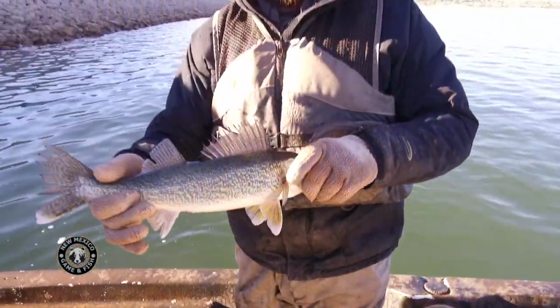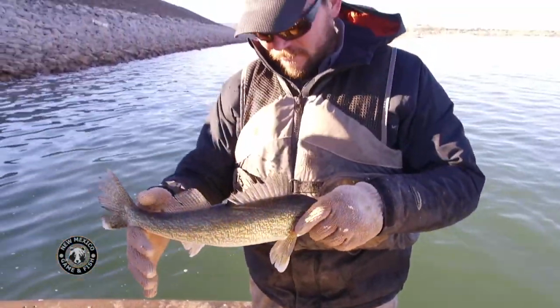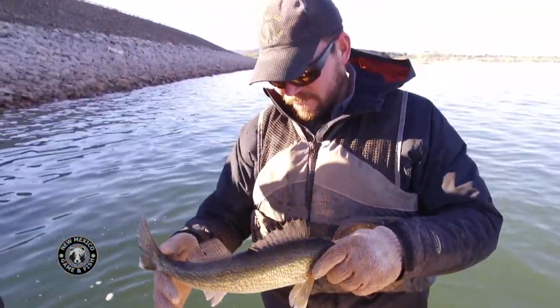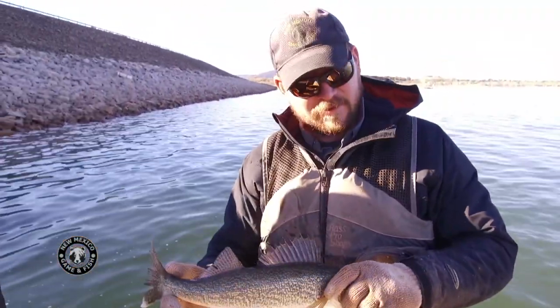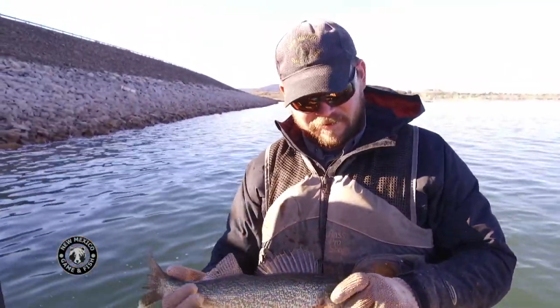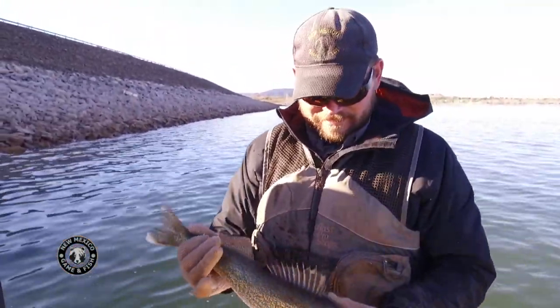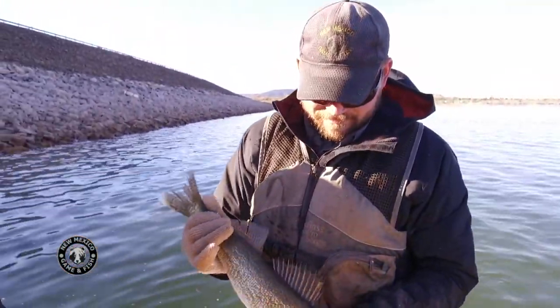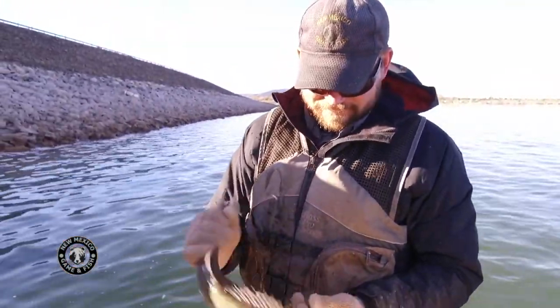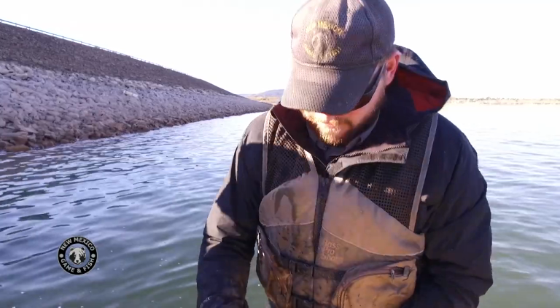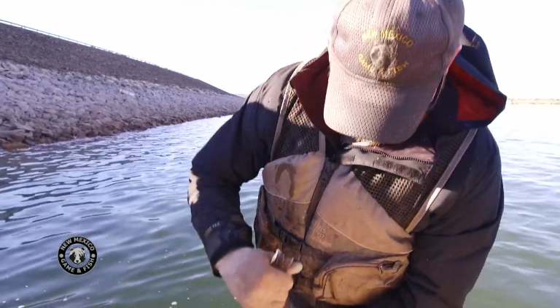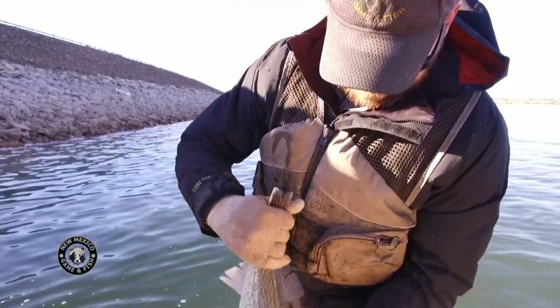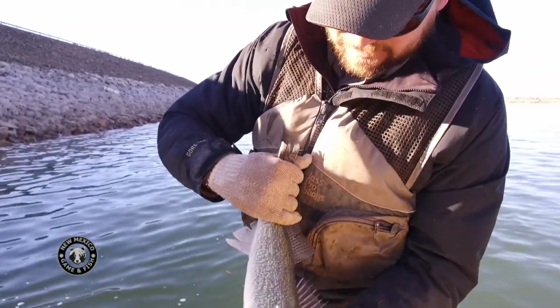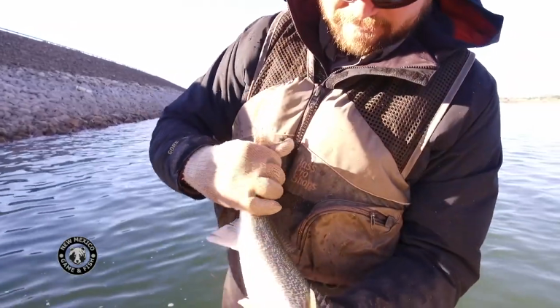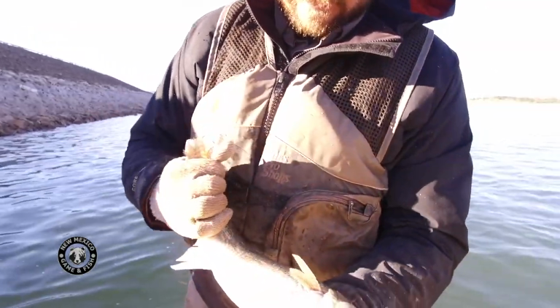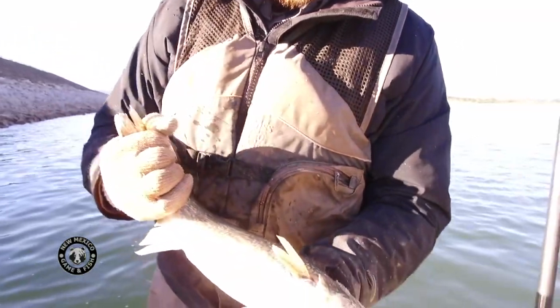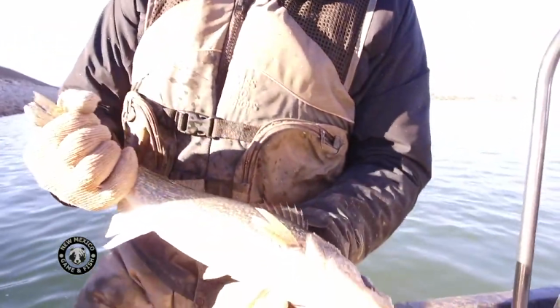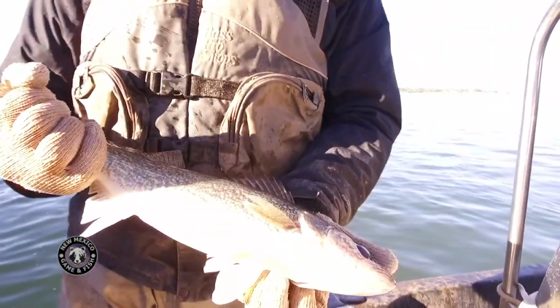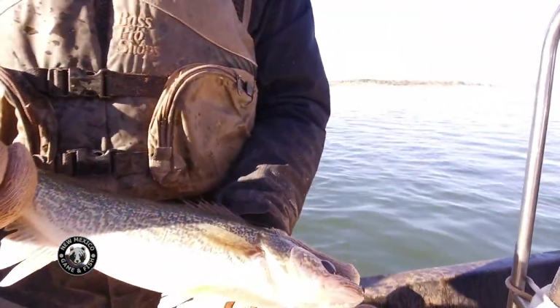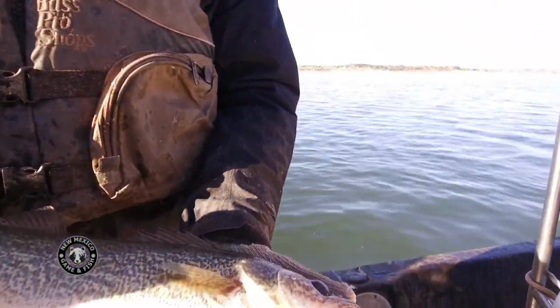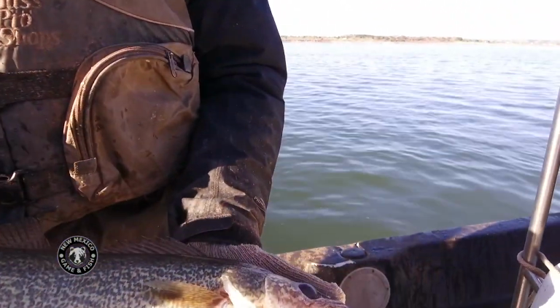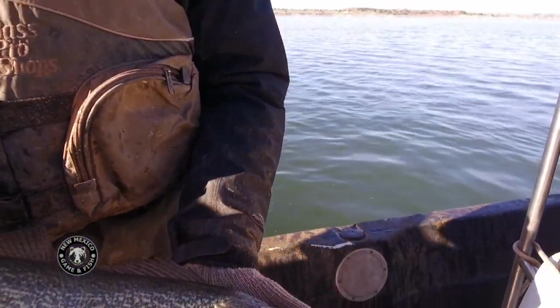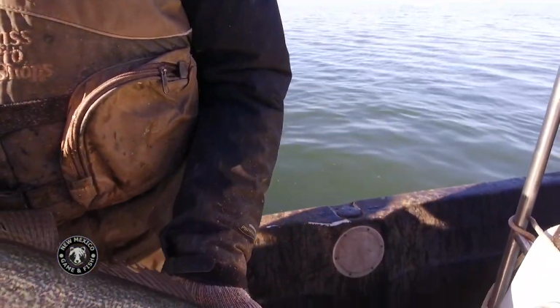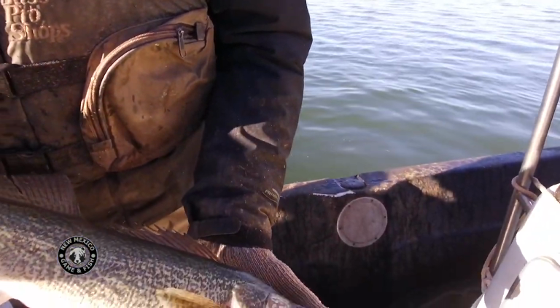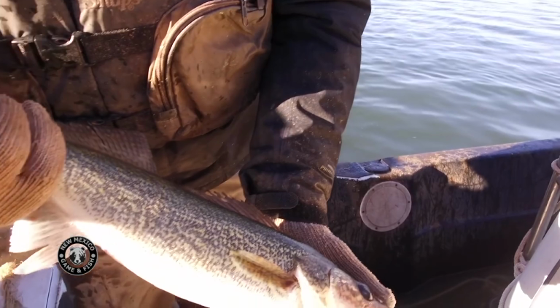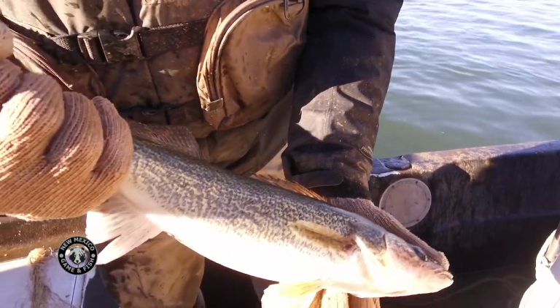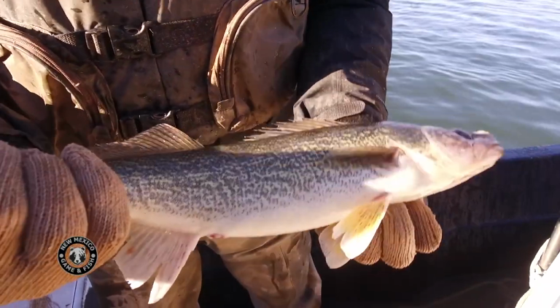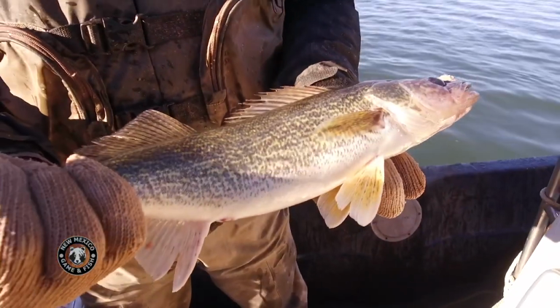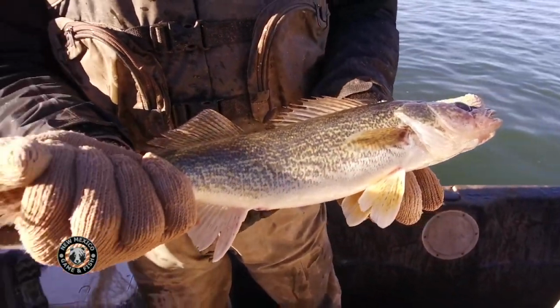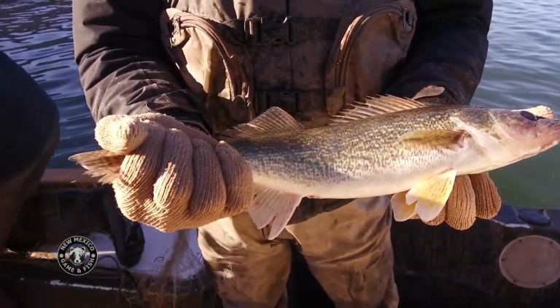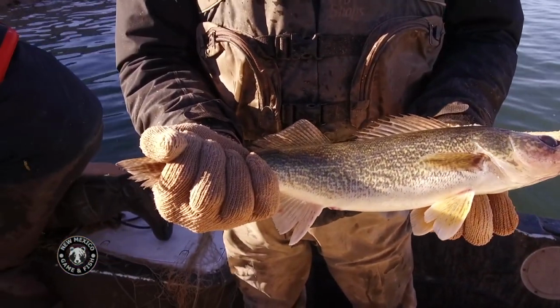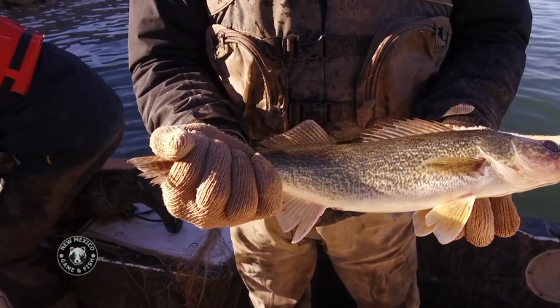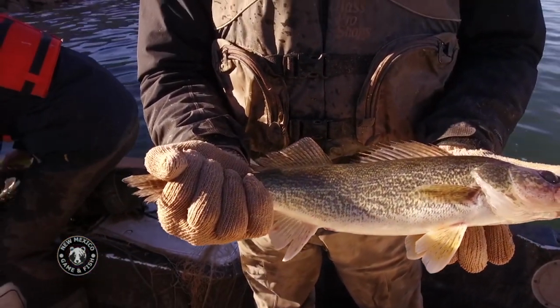Every spring the New Mexico Department of Game and Fish collects walleye eggs in an attempt to make sure the fish populations are stable and to provide walleye for anglers to catch.